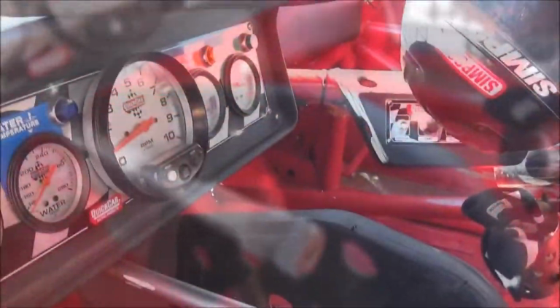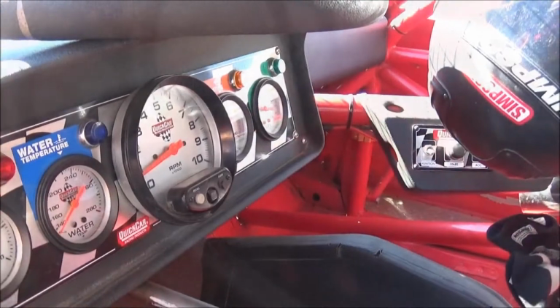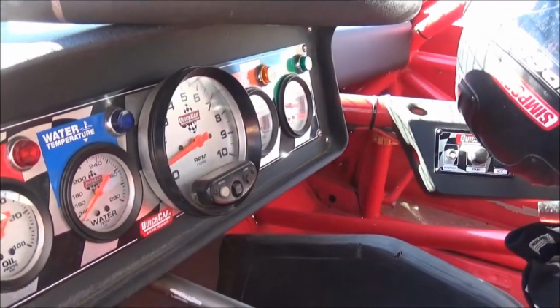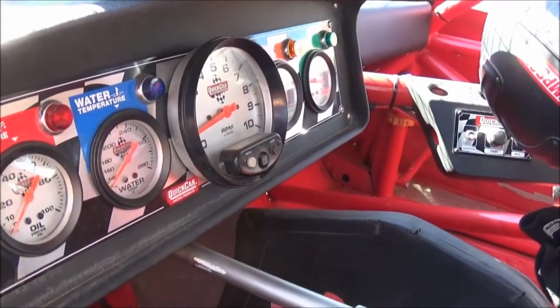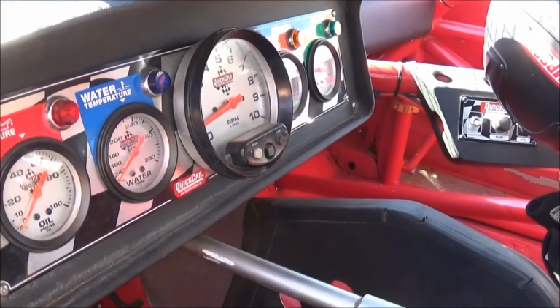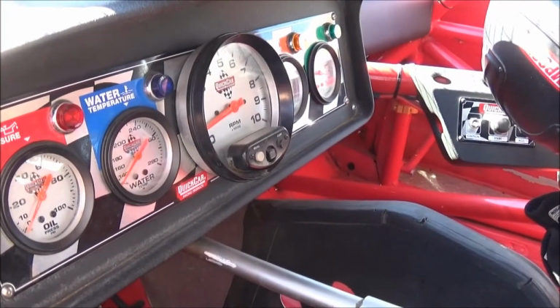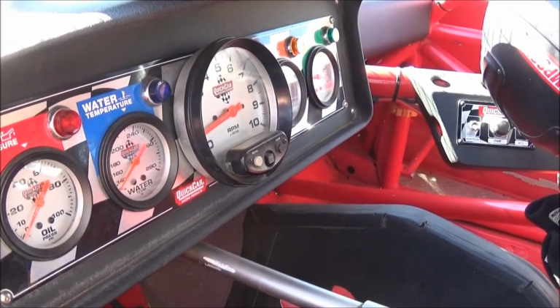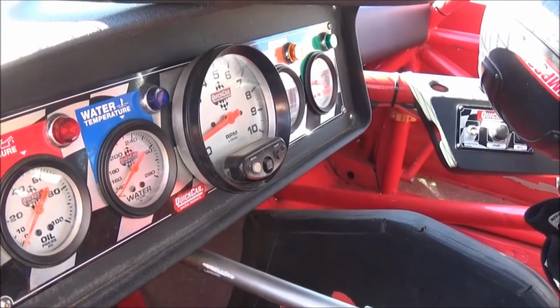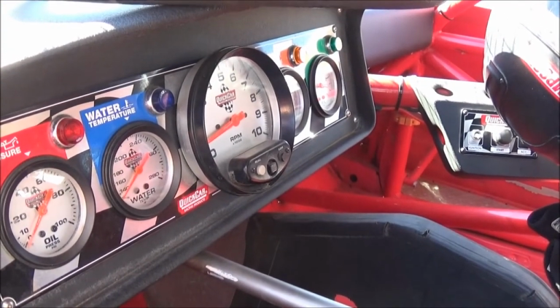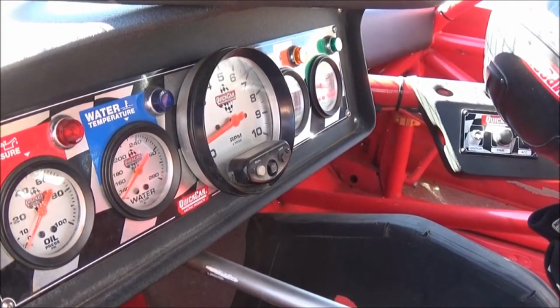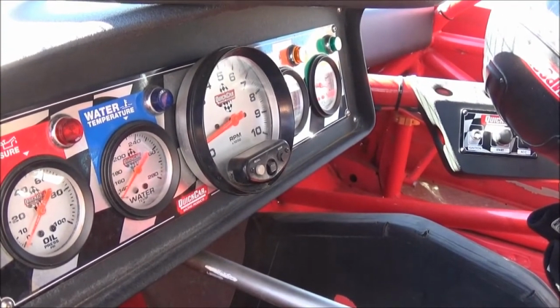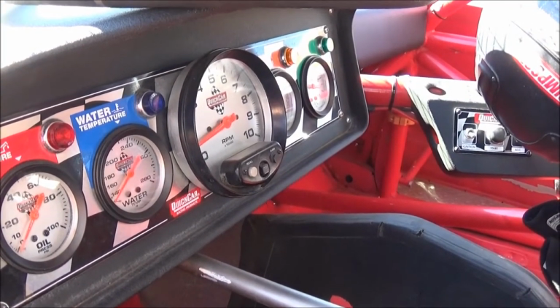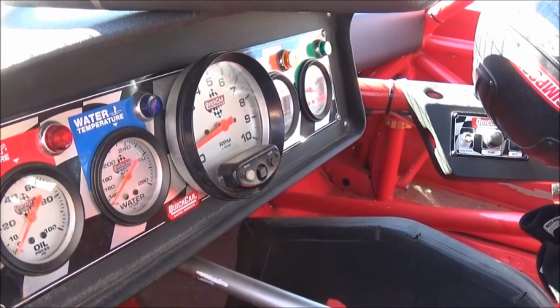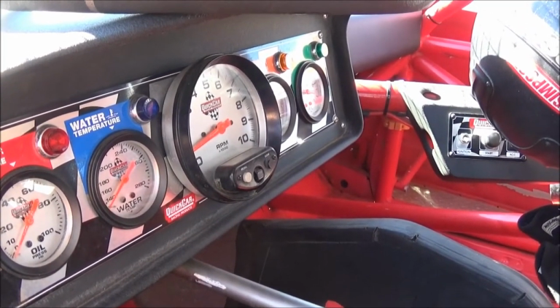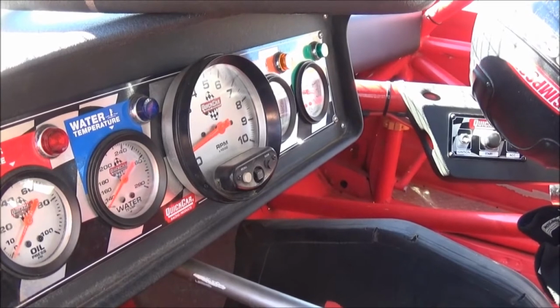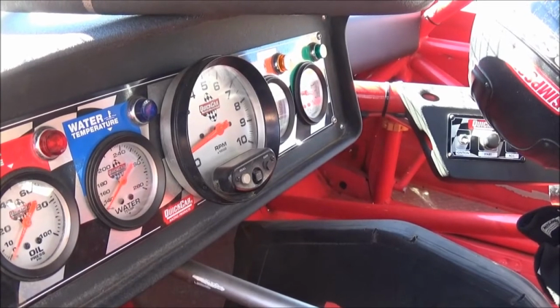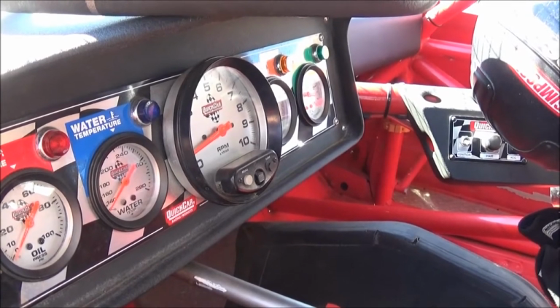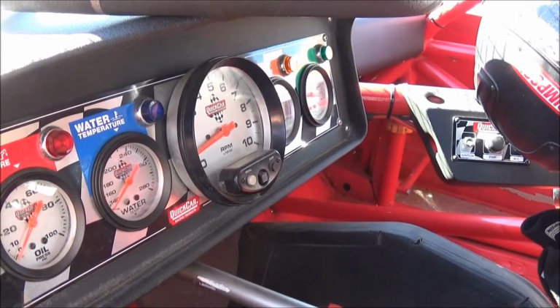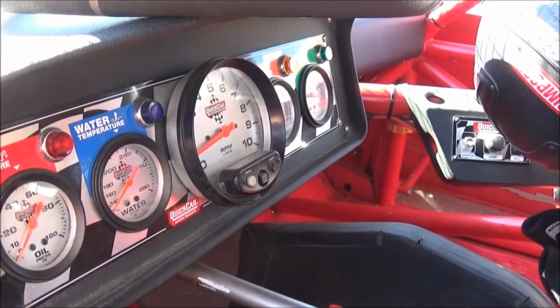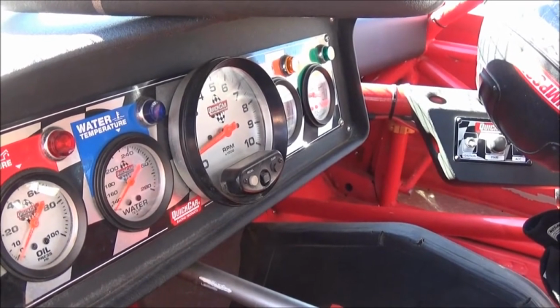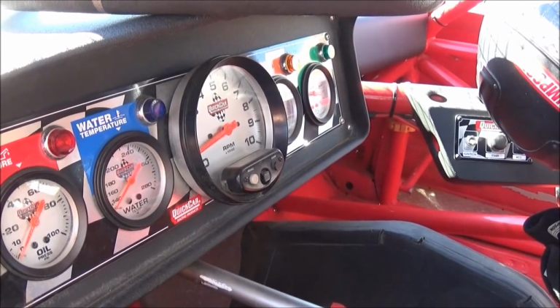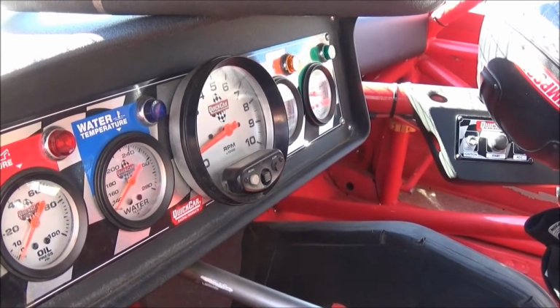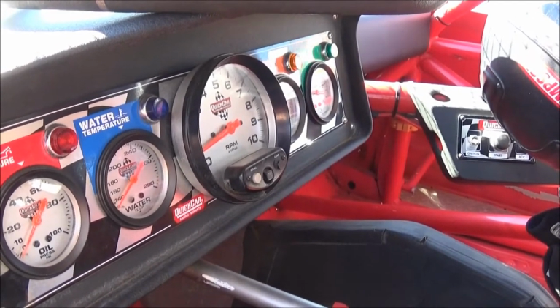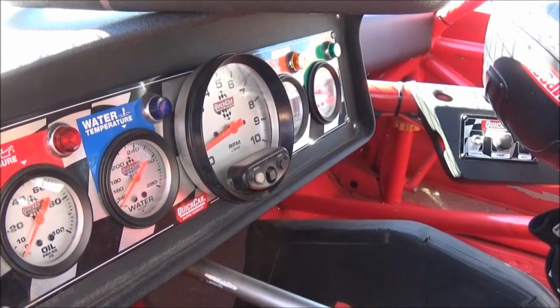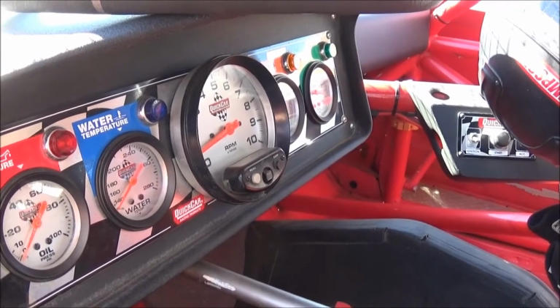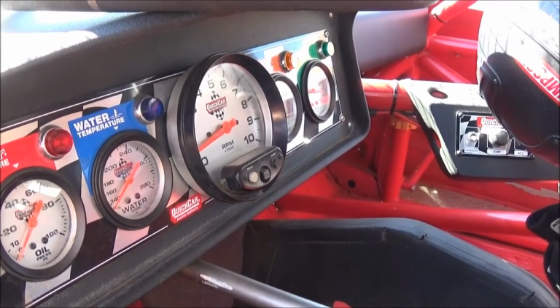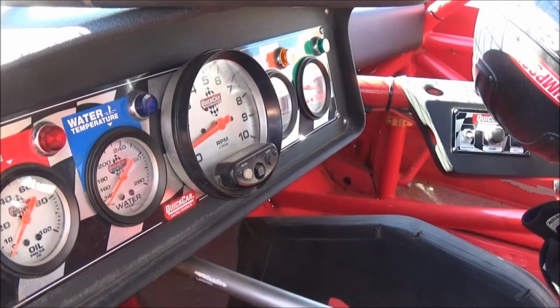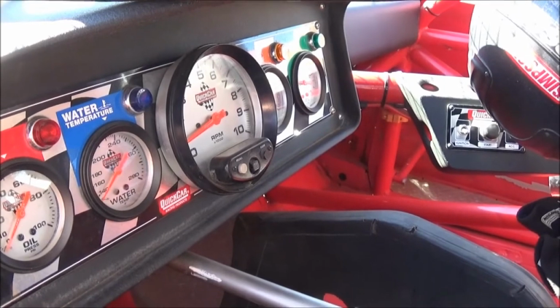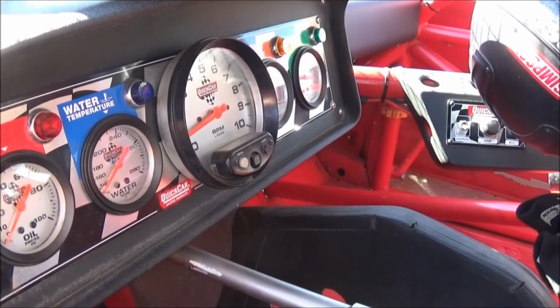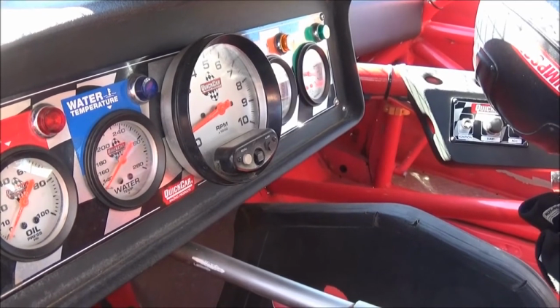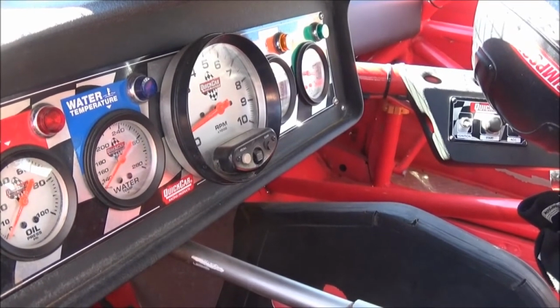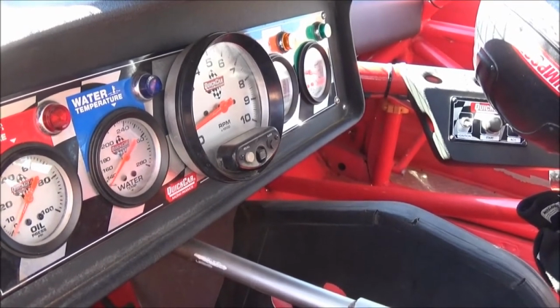We've got an oil pressure gauge, a water temperature gauge, a tach, oil temp, and a fuel temp in these cars. No speedometer — just pretty much the tachometer tells us what we're doing.